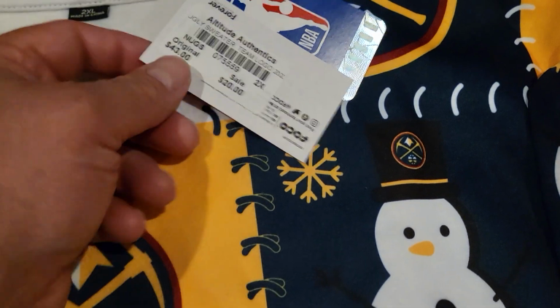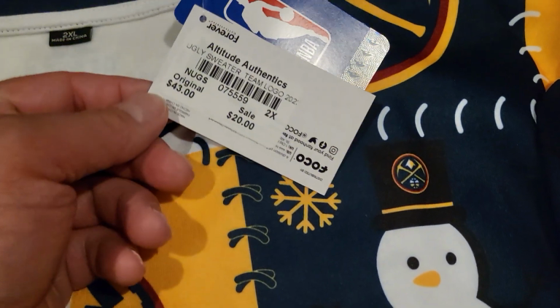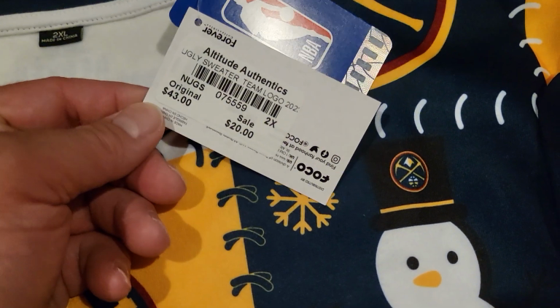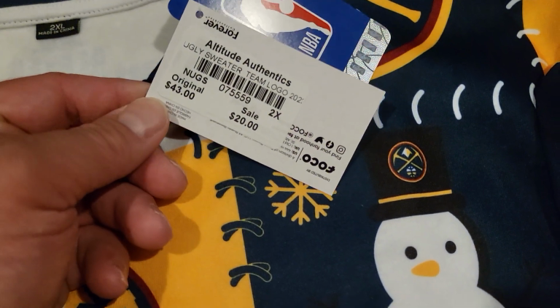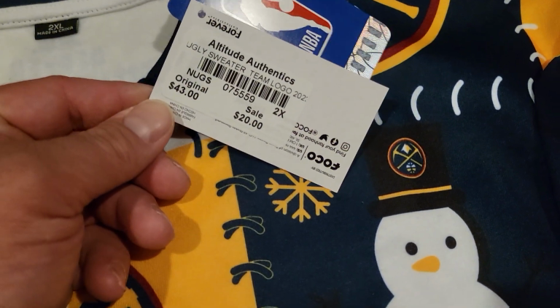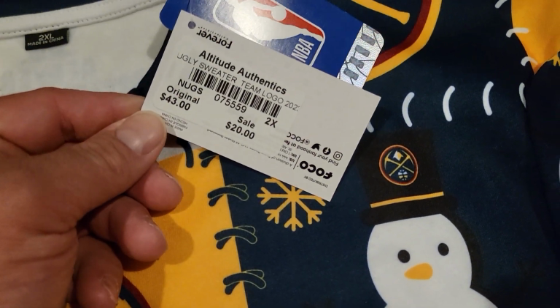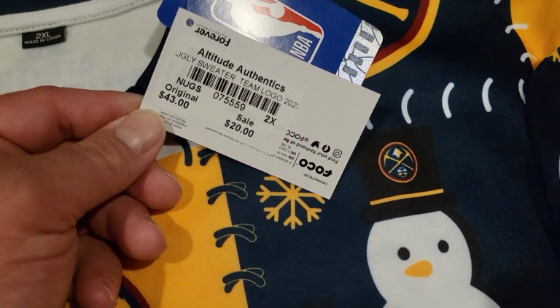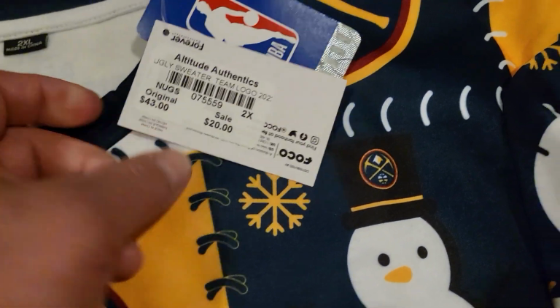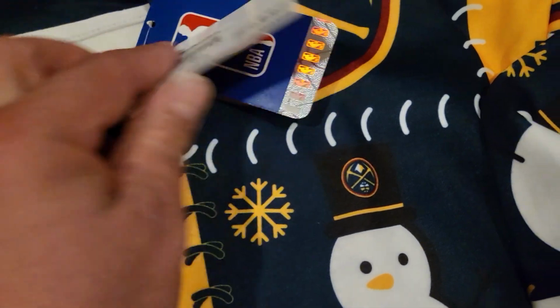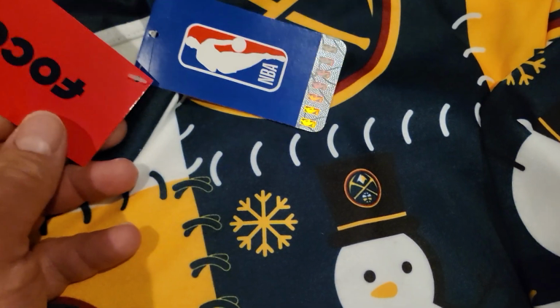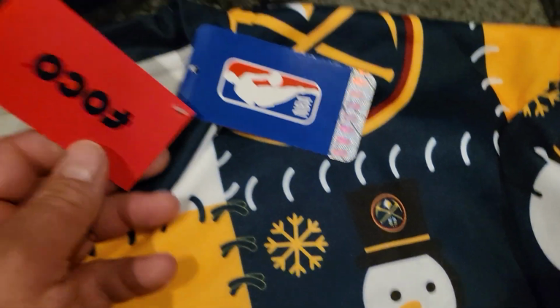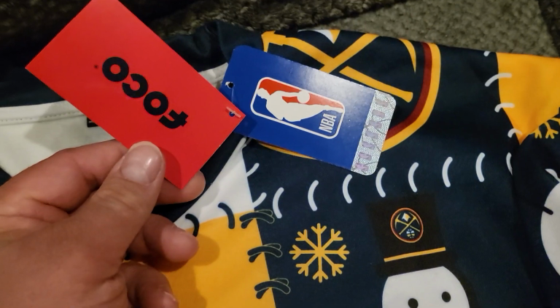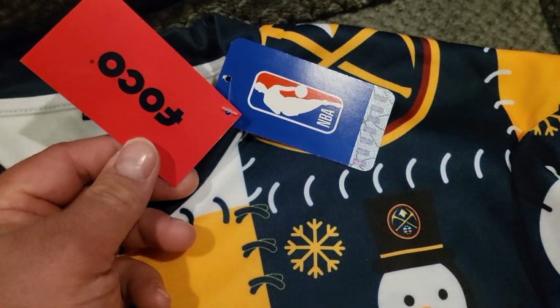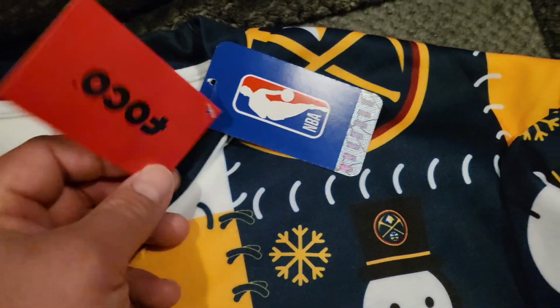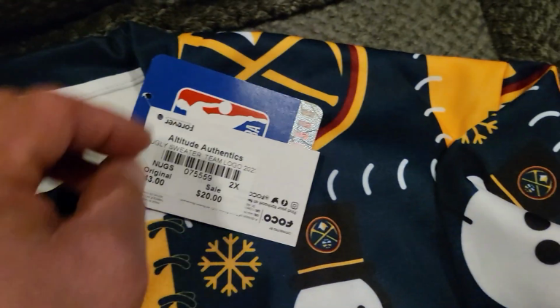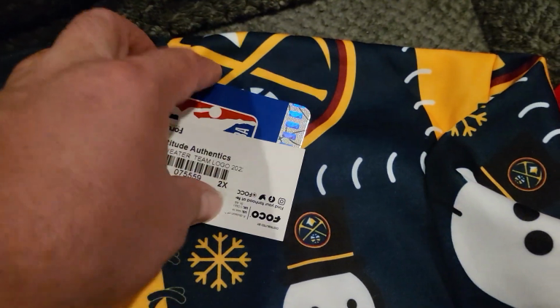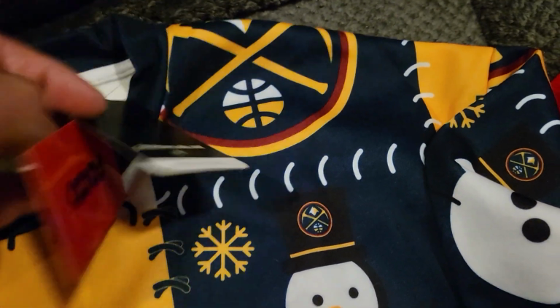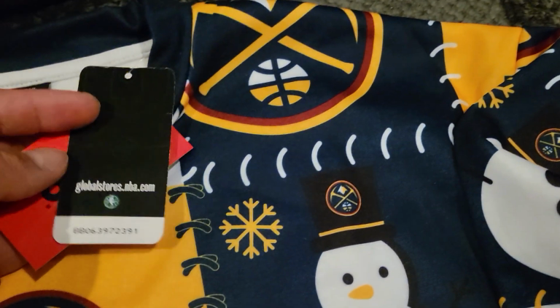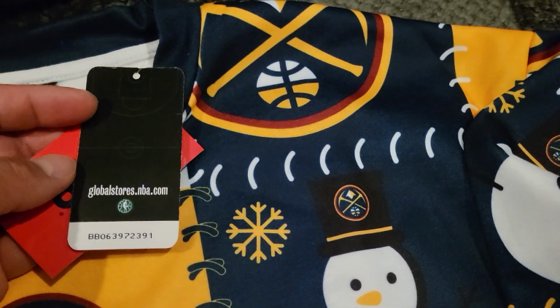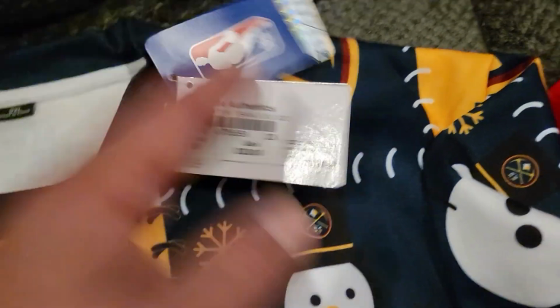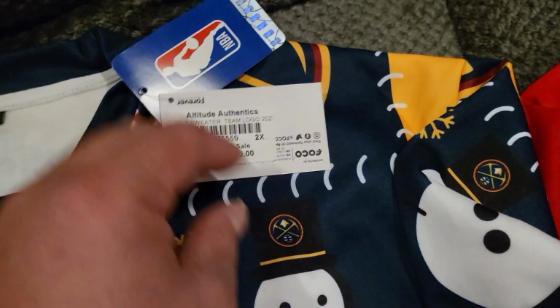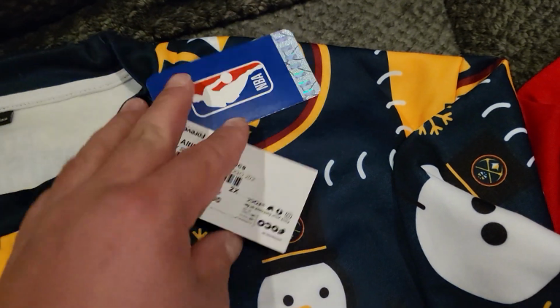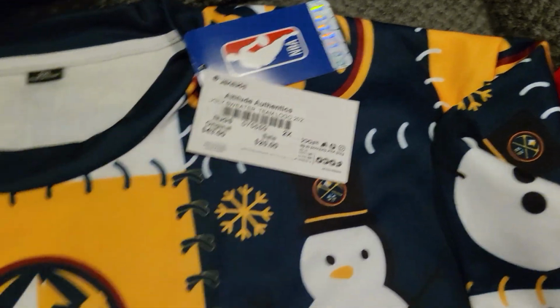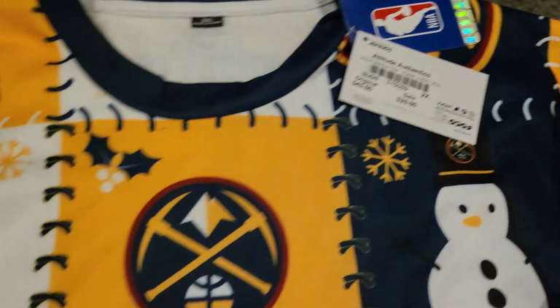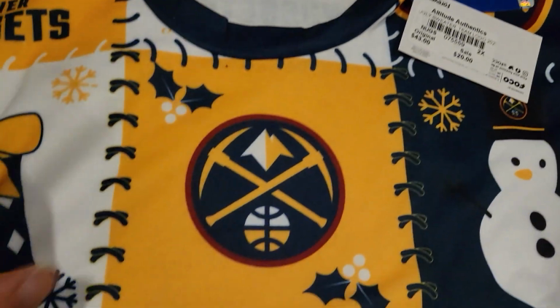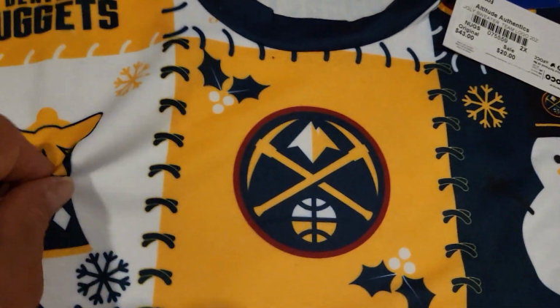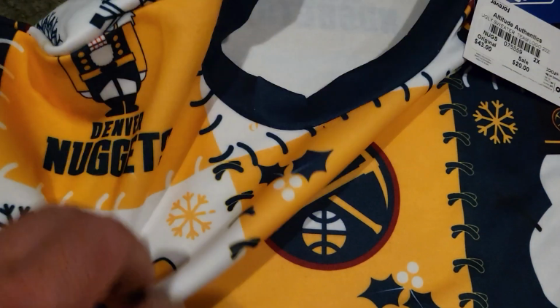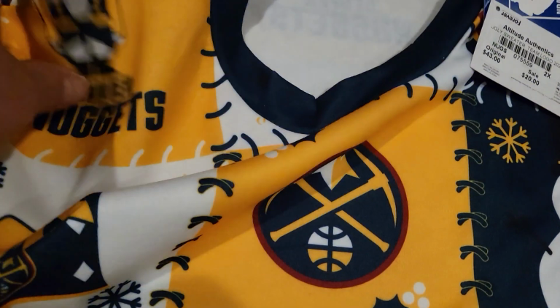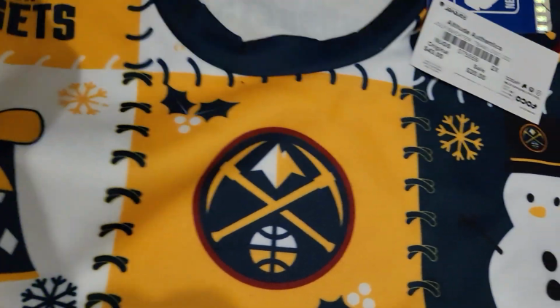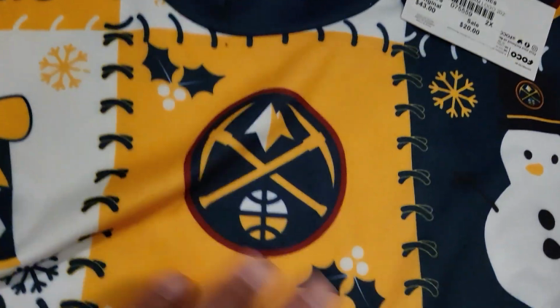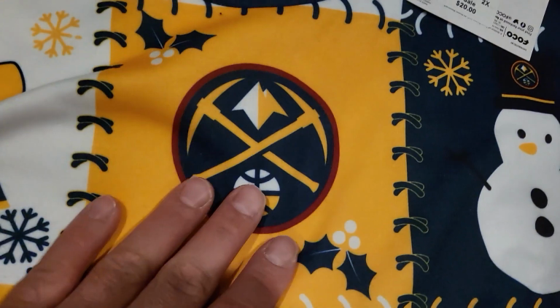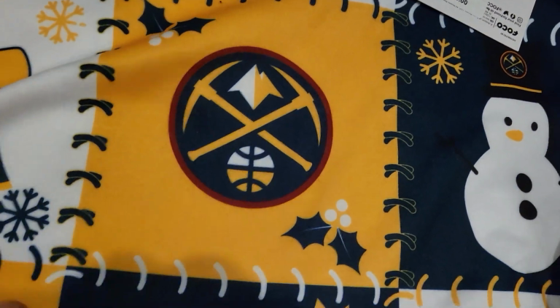Originally was $43, was on sale for $20. It's made by Foco, and you get the NBA tags there. It's really nice and soft.